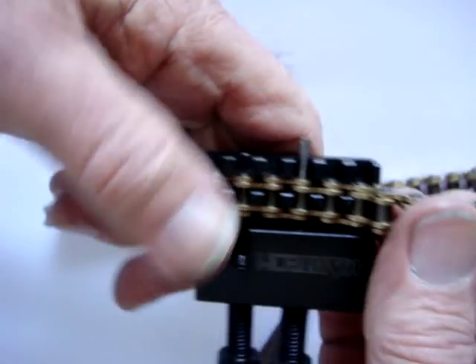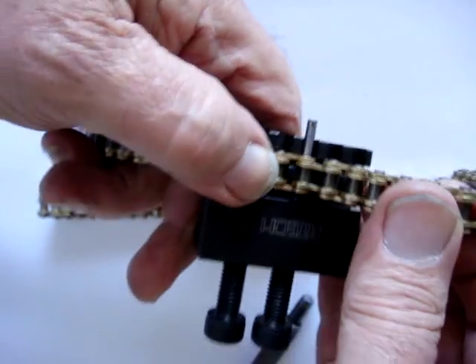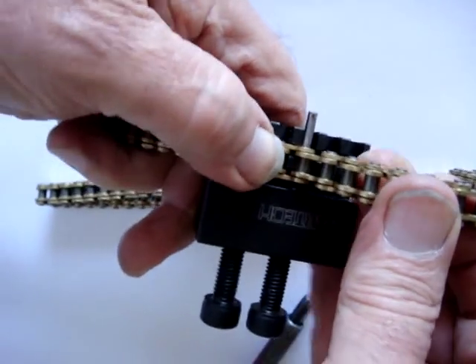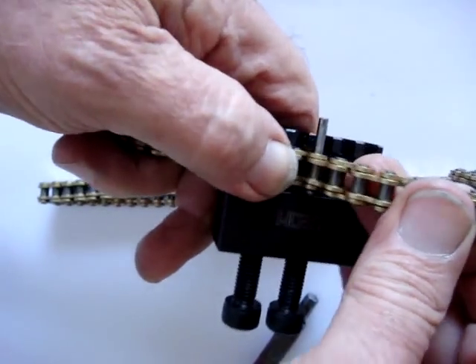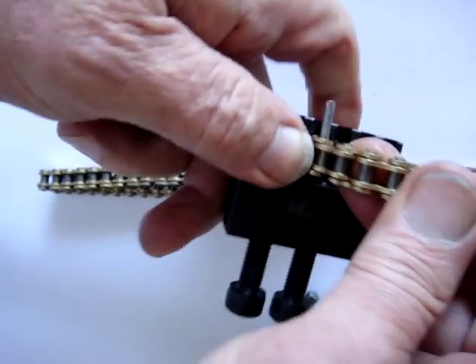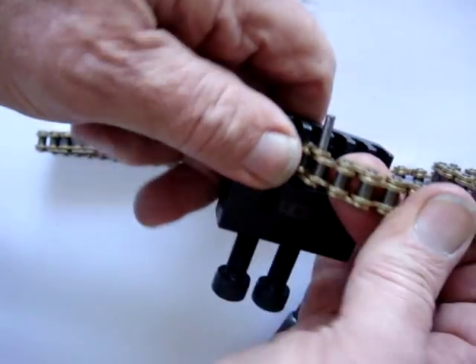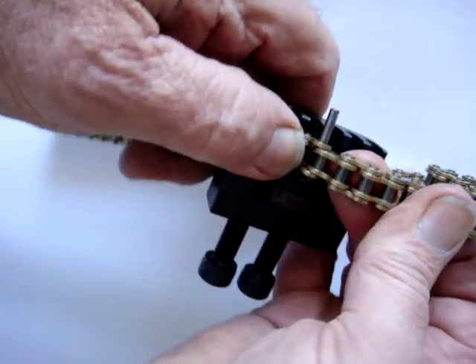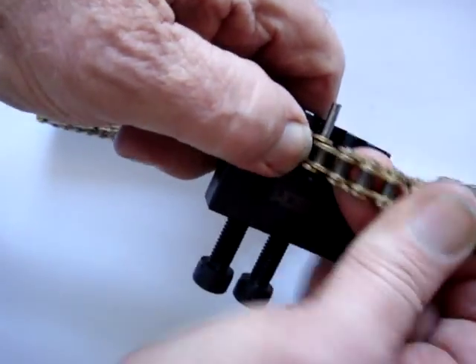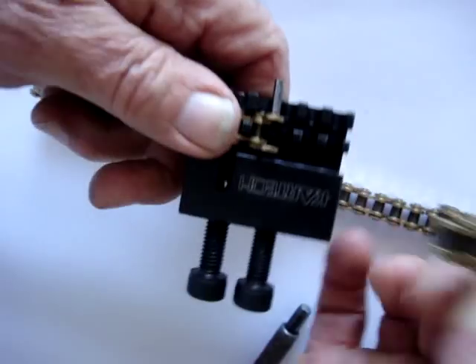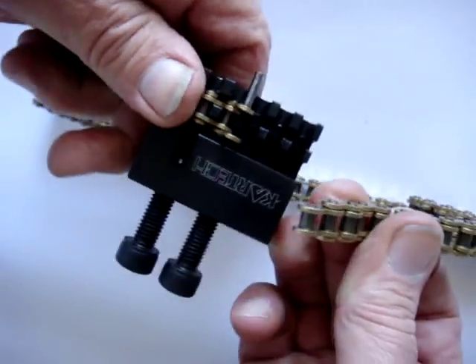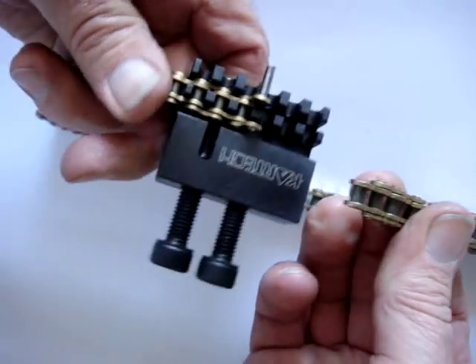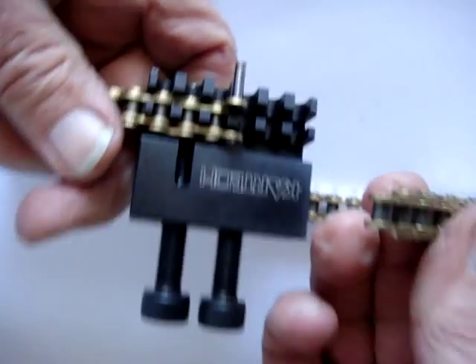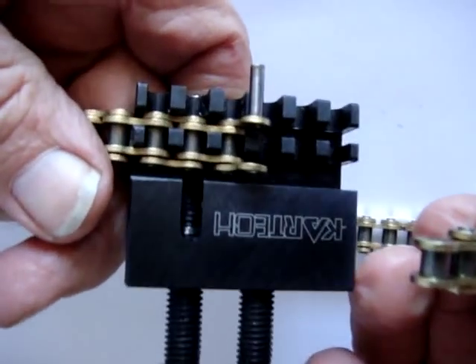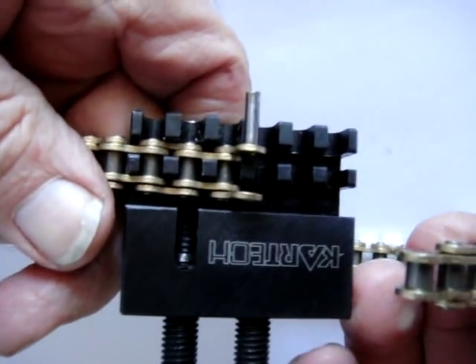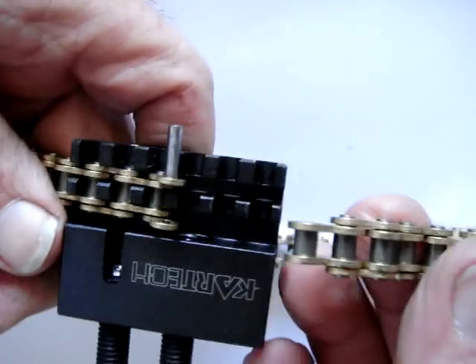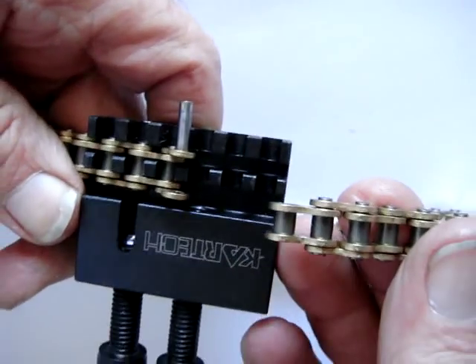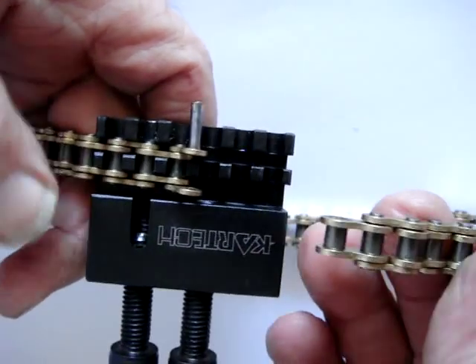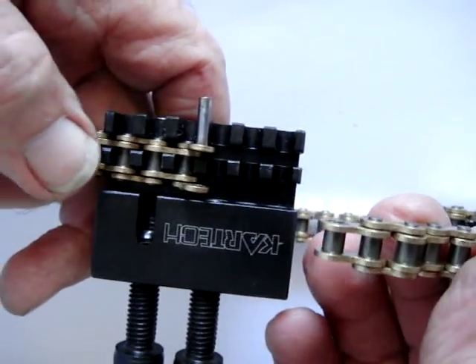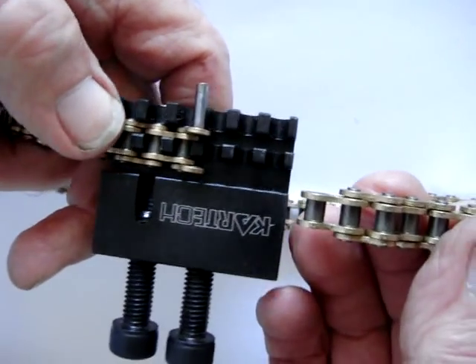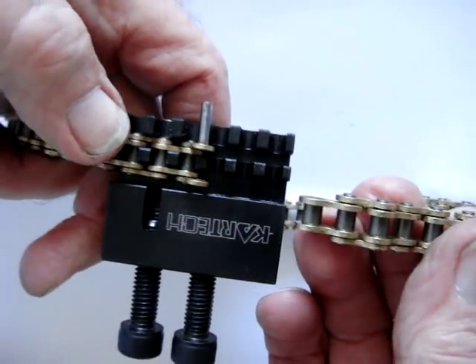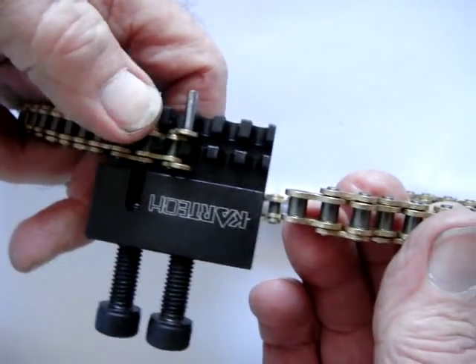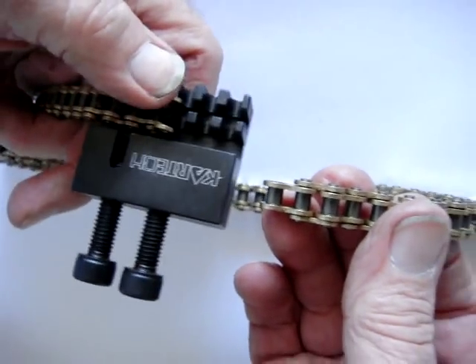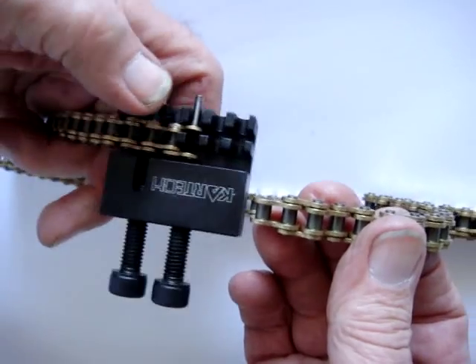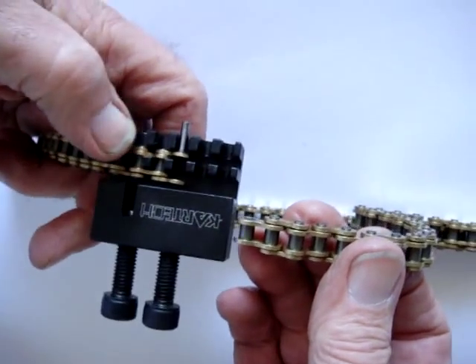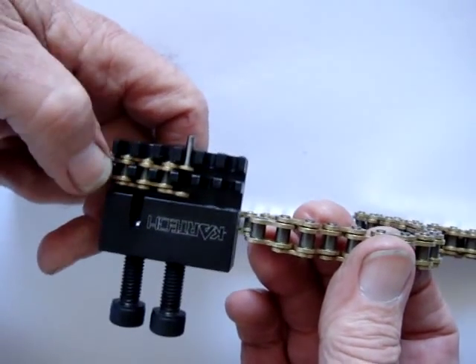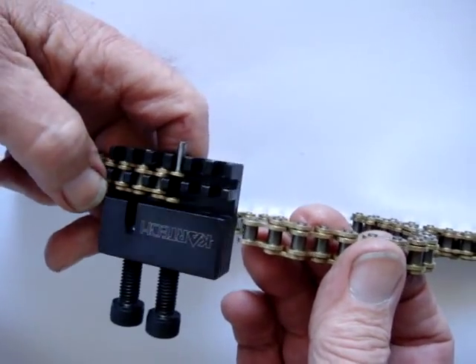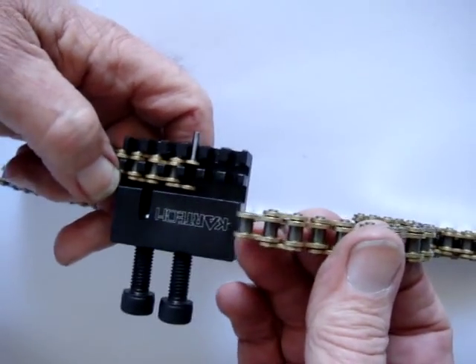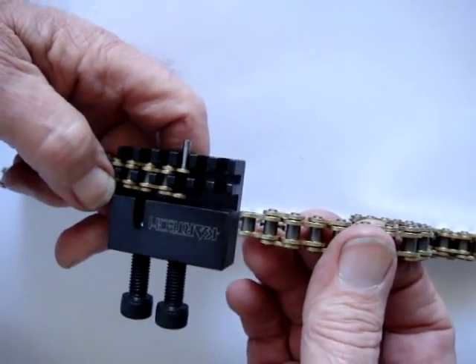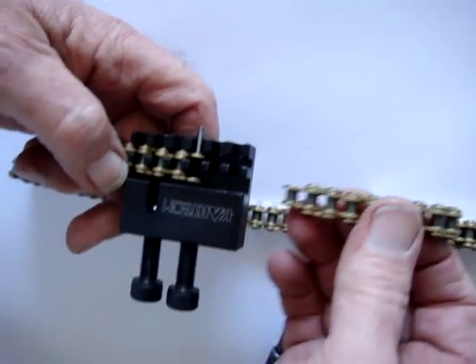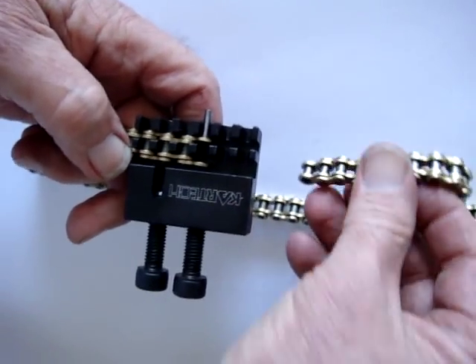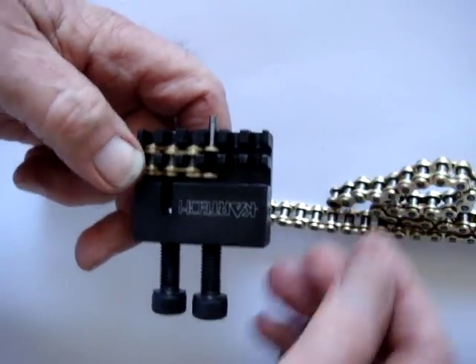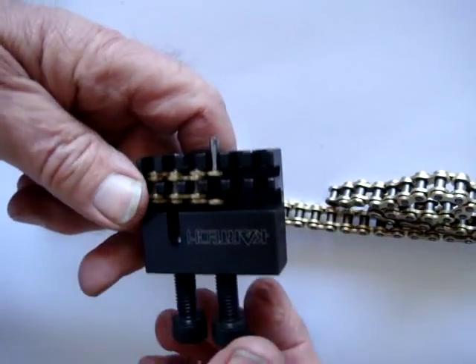And as you take it out, you'll see the chain is actually broken. There we go, it's broken. That's the first operation in using the chain breaker part of this Kar-Tec breaker and joiner.